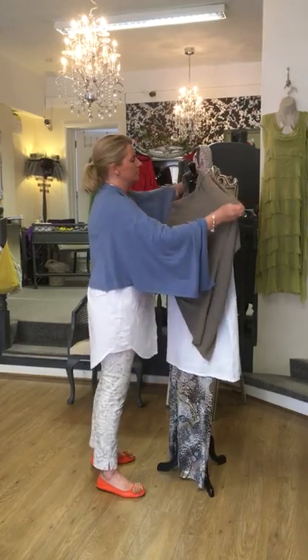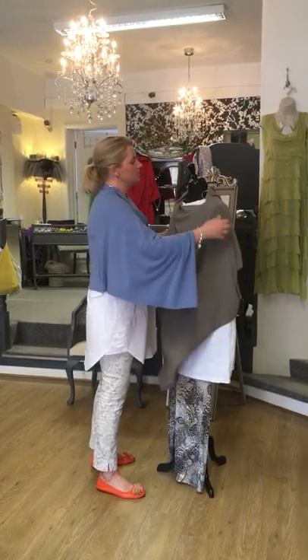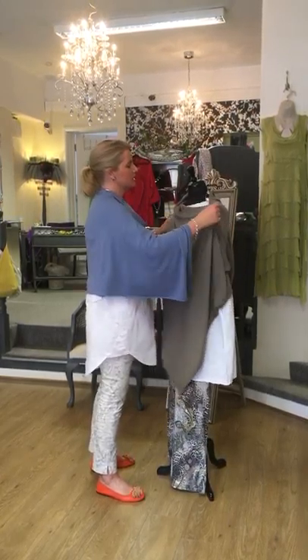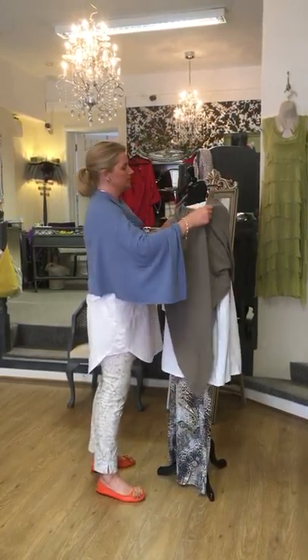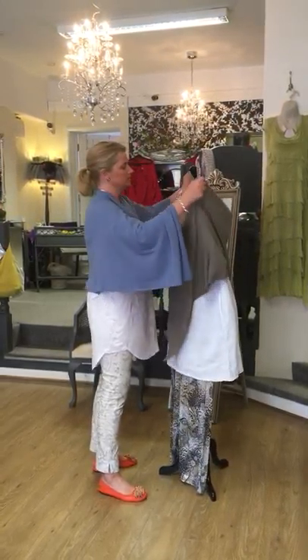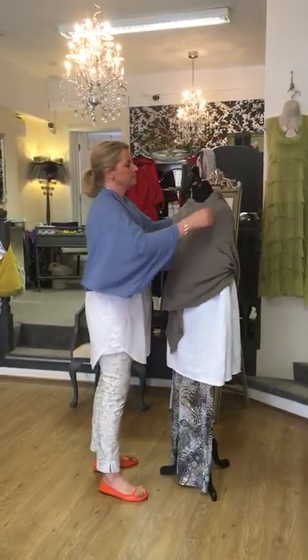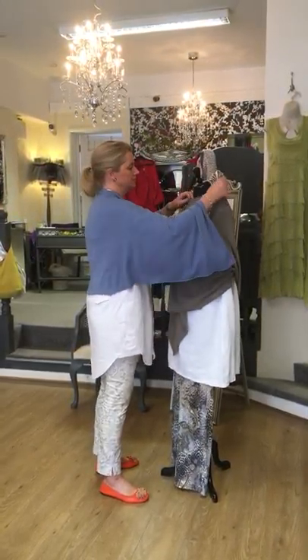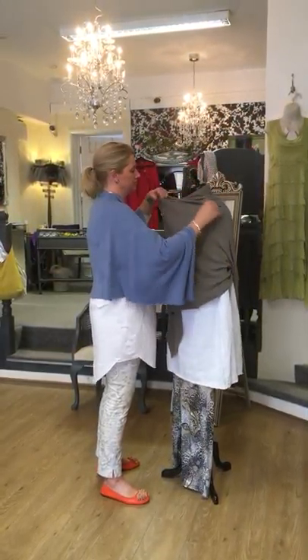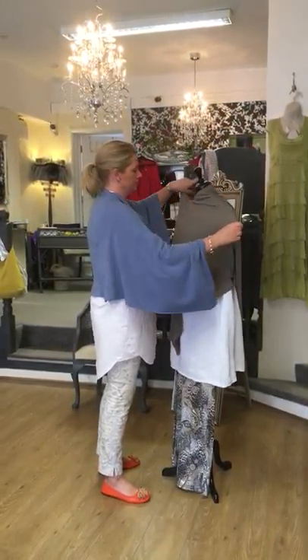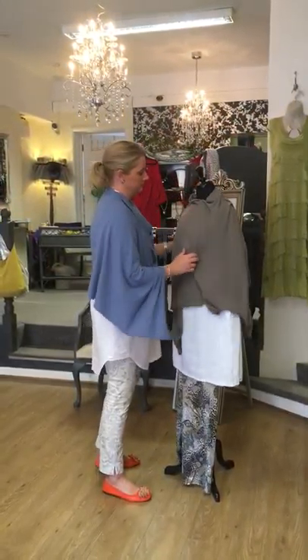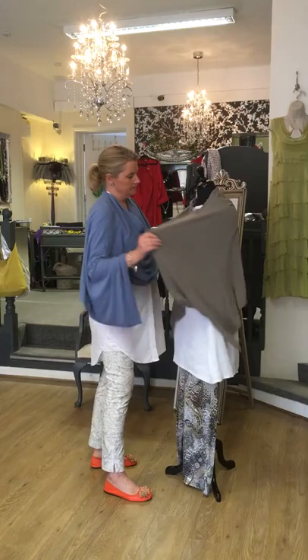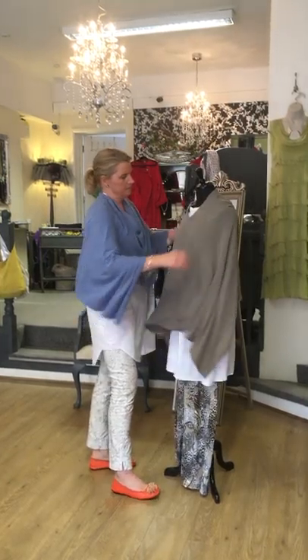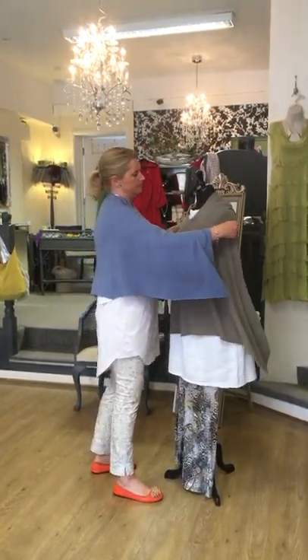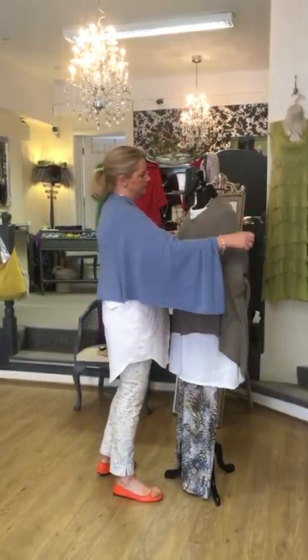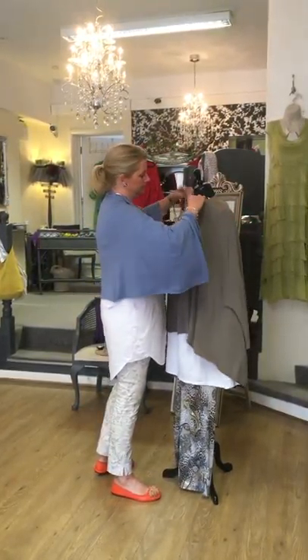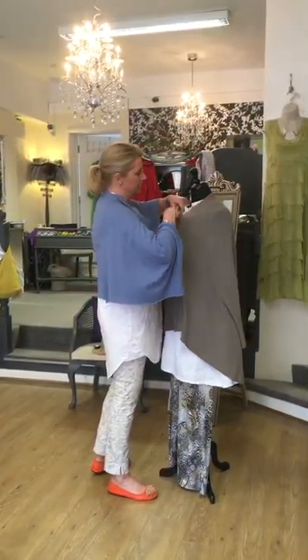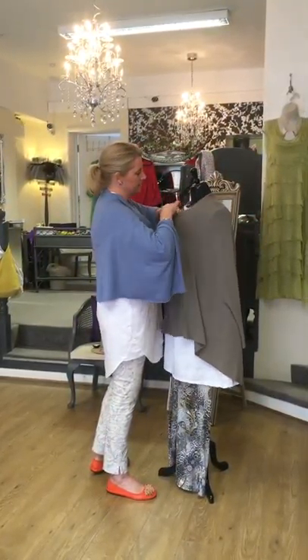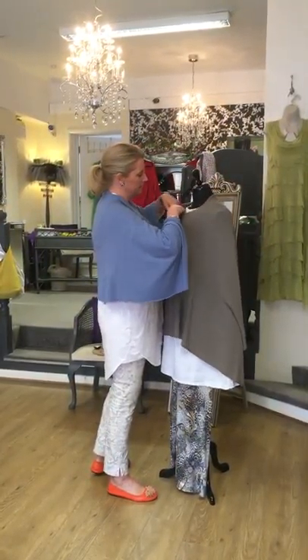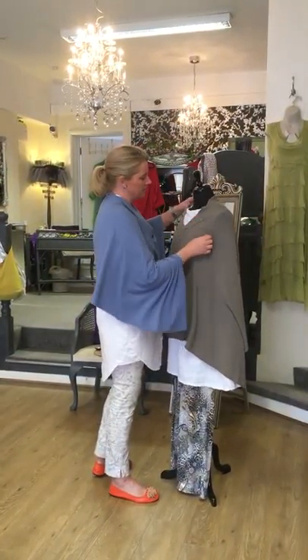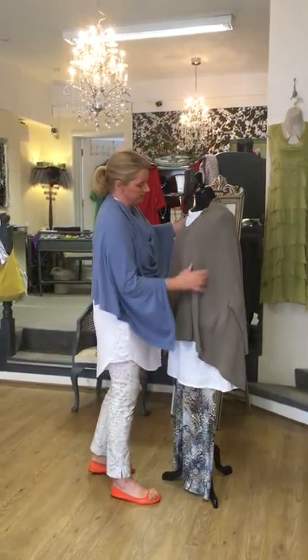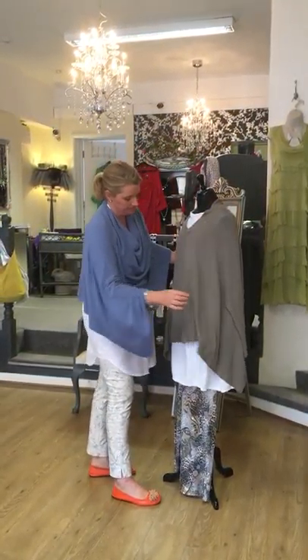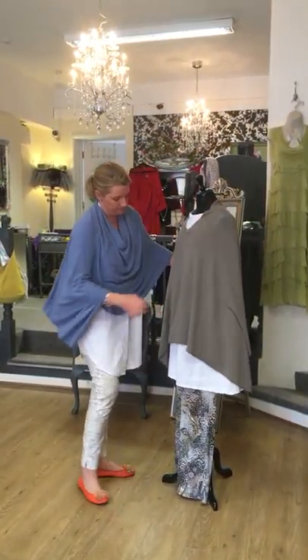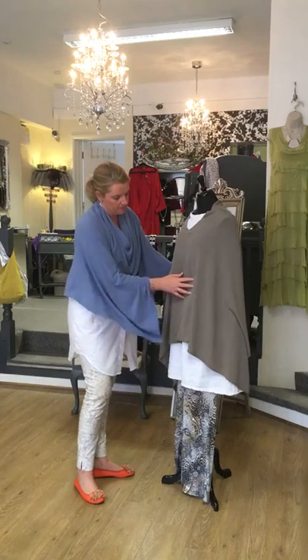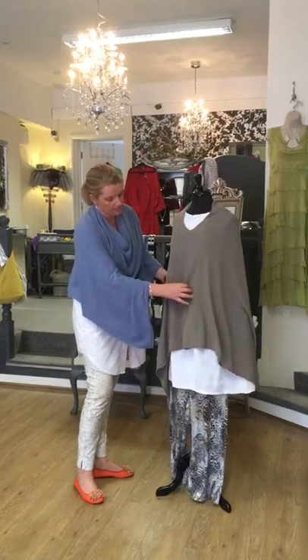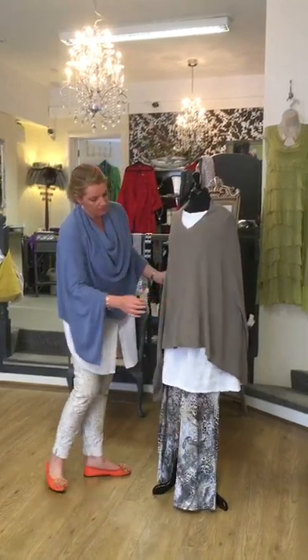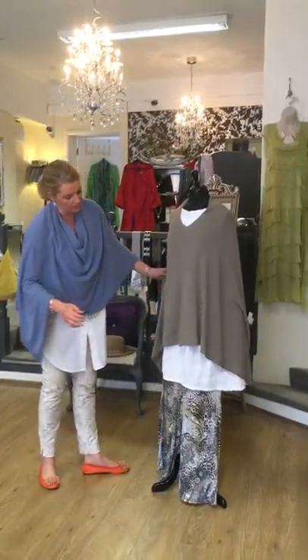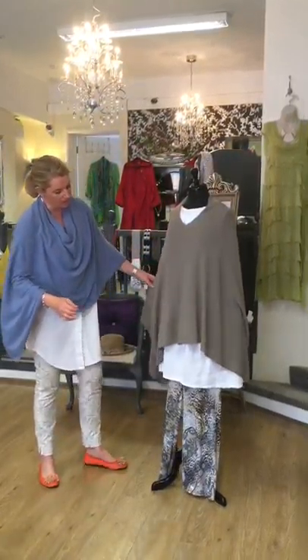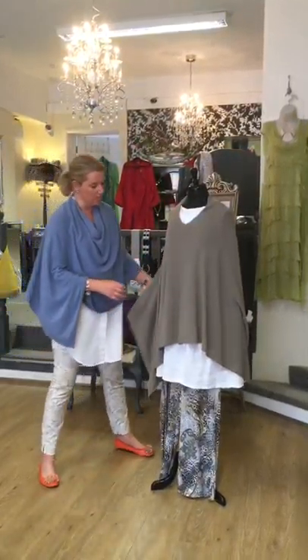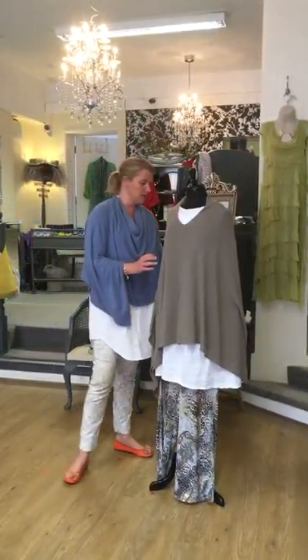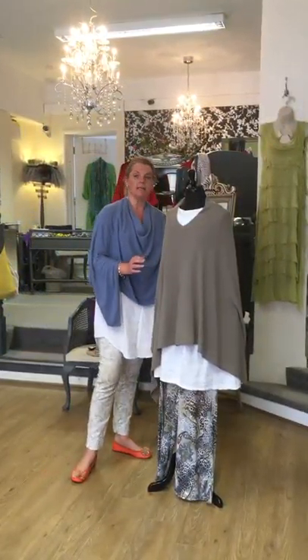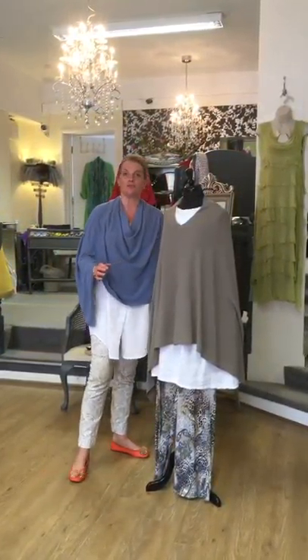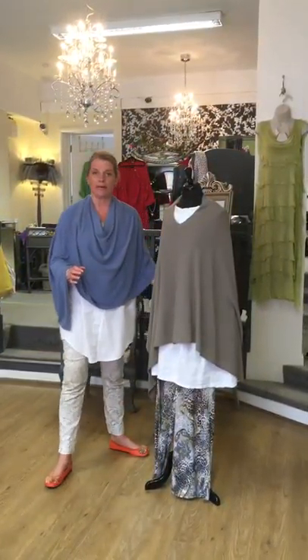So it almost looks like a cardigan — a v-neck cardigan. It's going to be long at the front, long at the sides, and then shorter at the back.